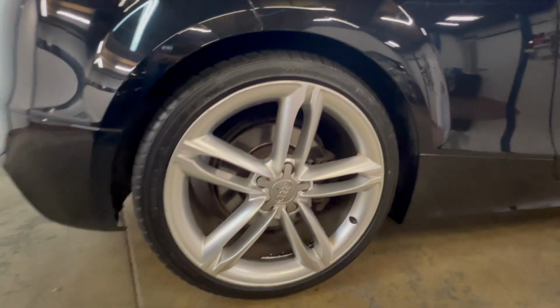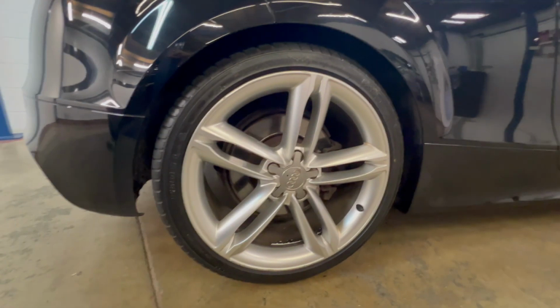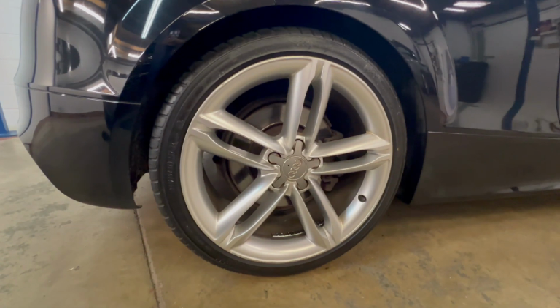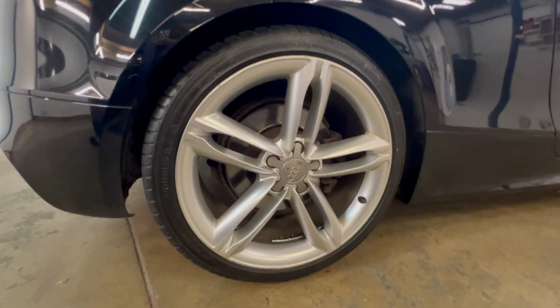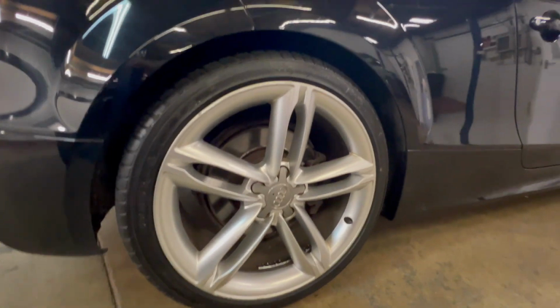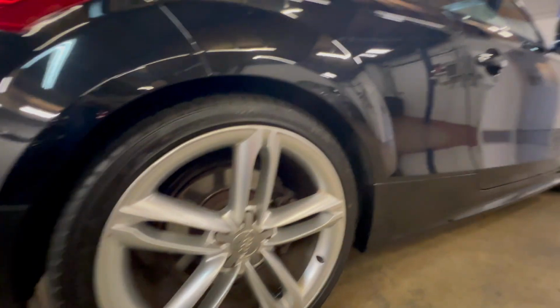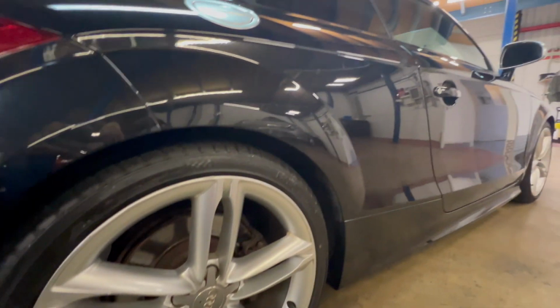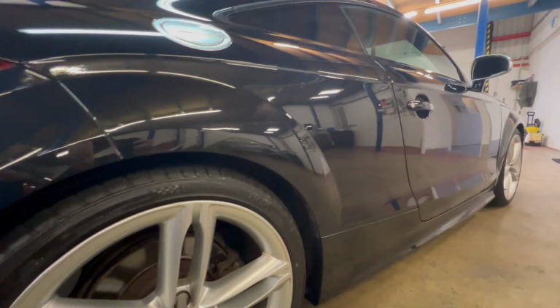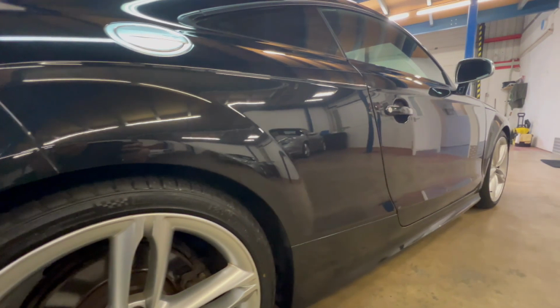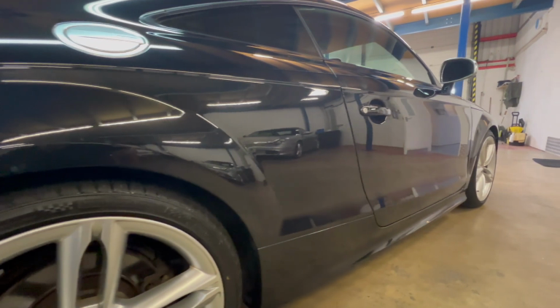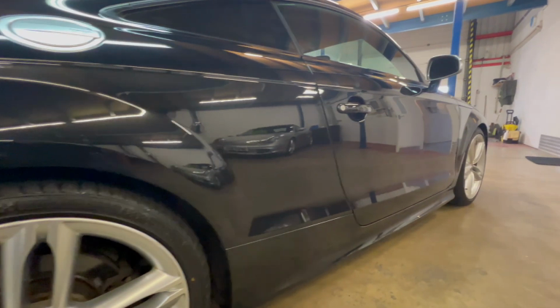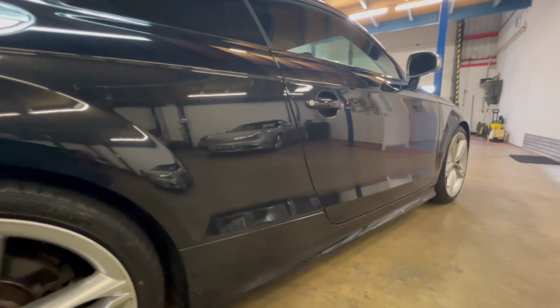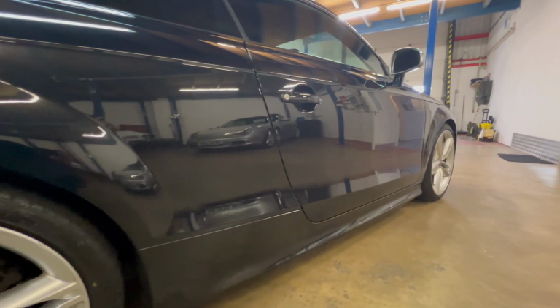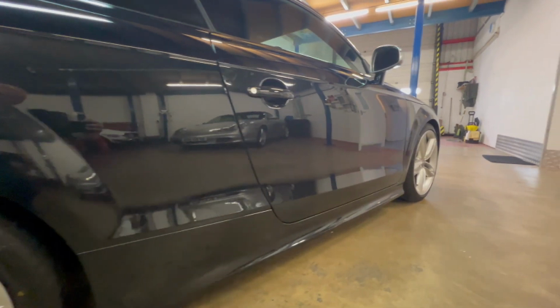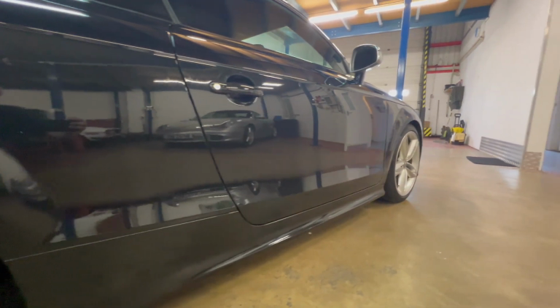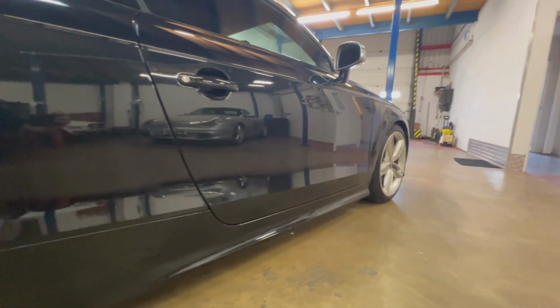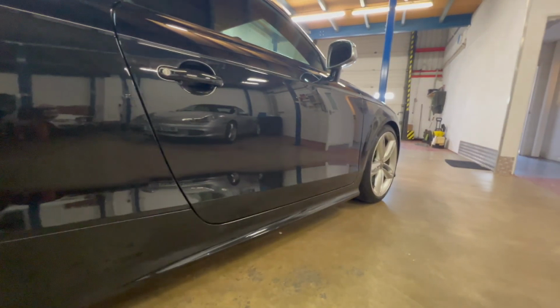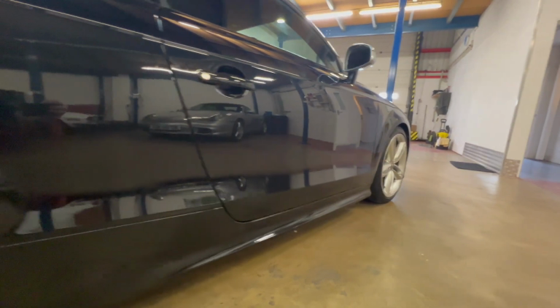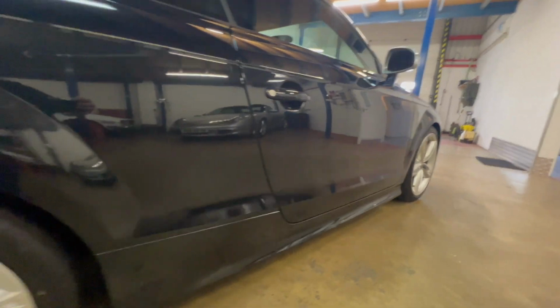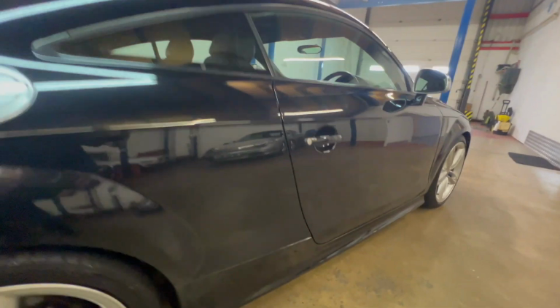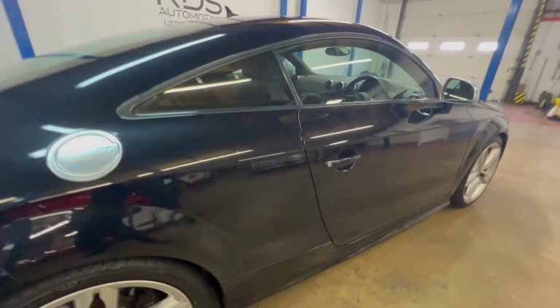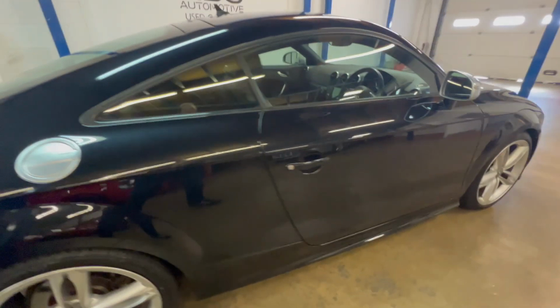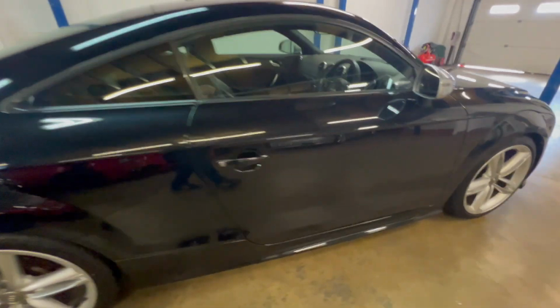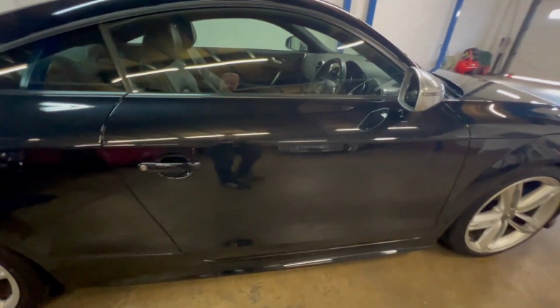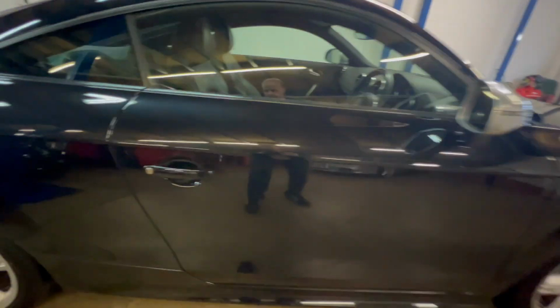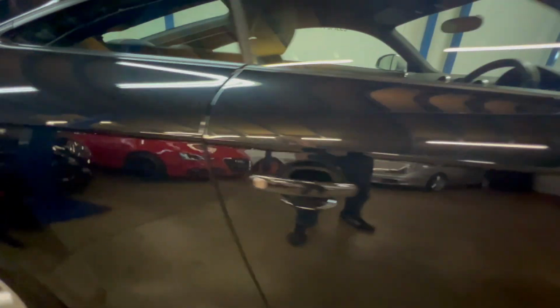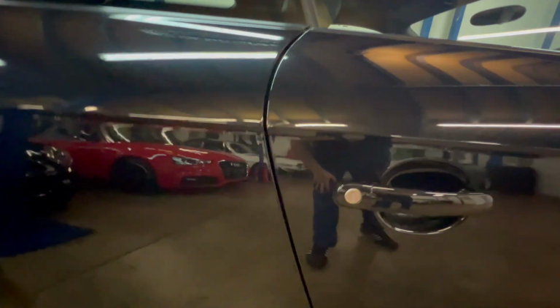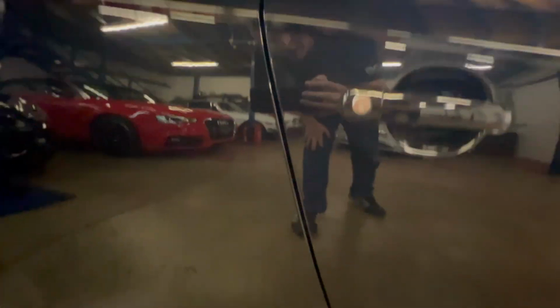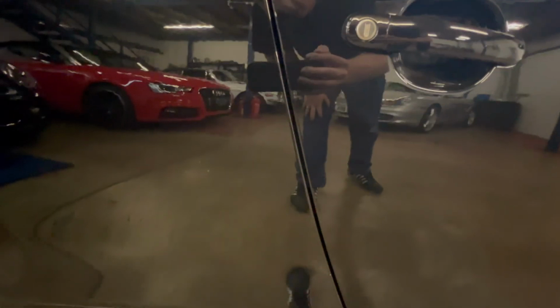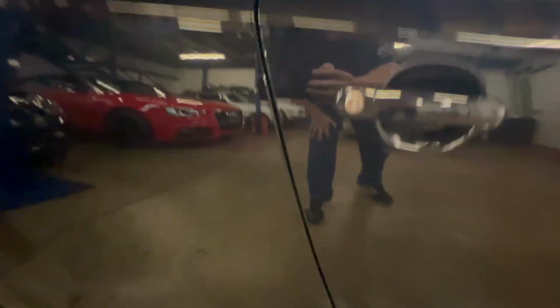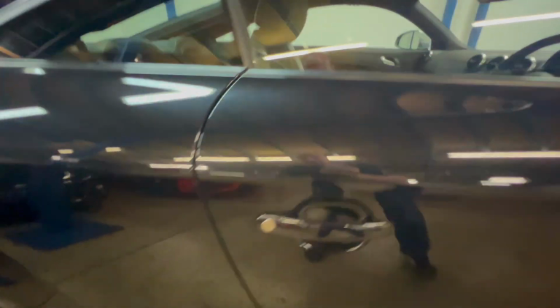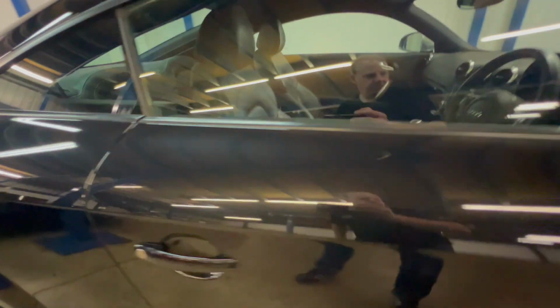So driver's side — and you can see in the reflection it's all nice and straight down there. Door edges are all in good order as well.